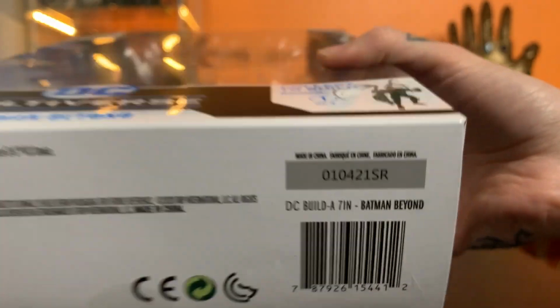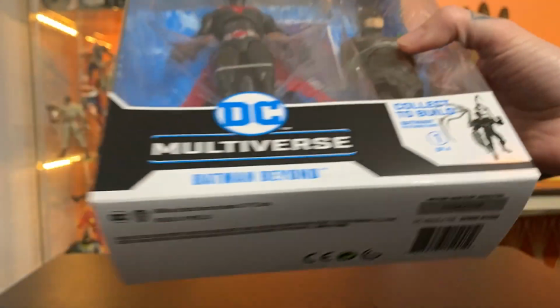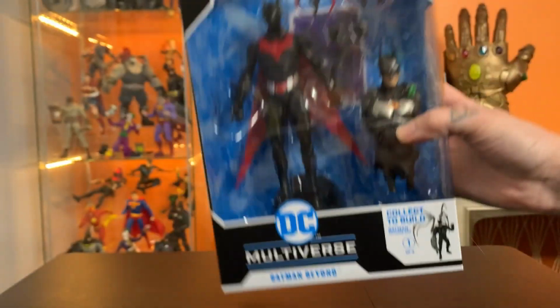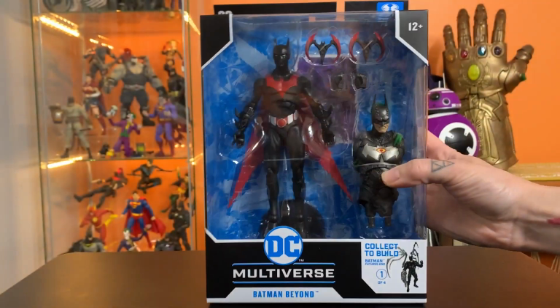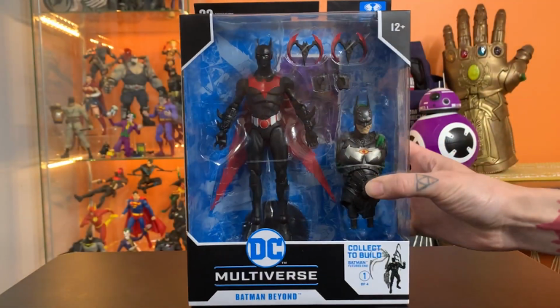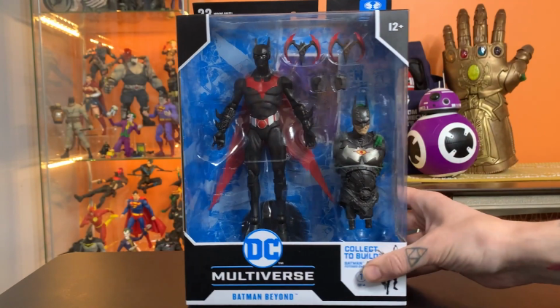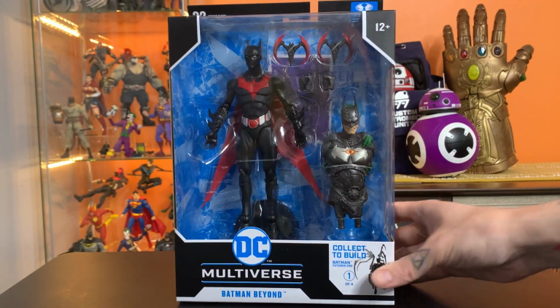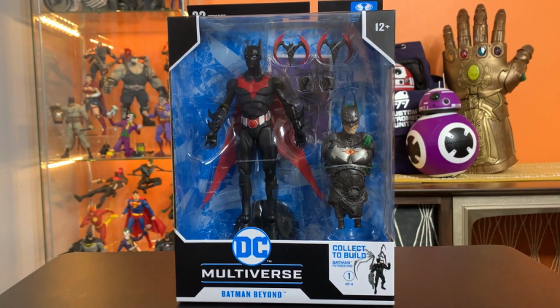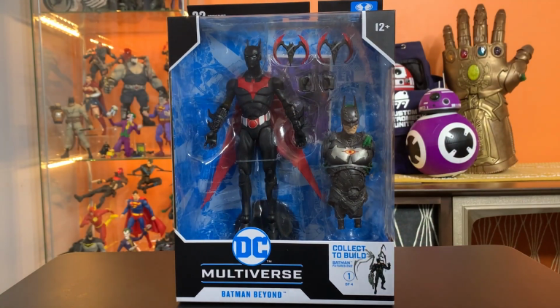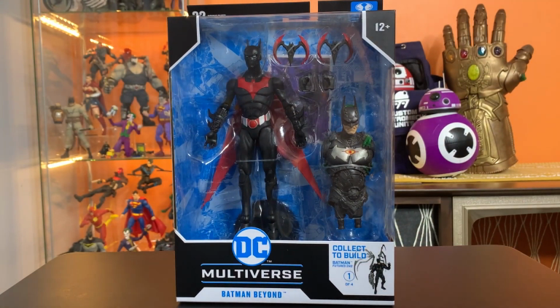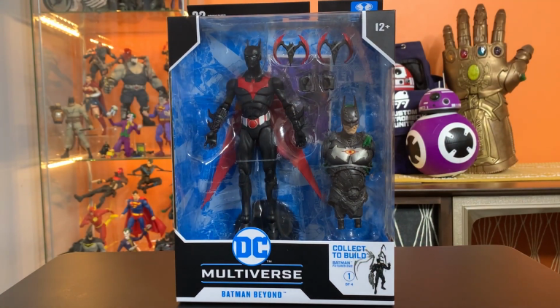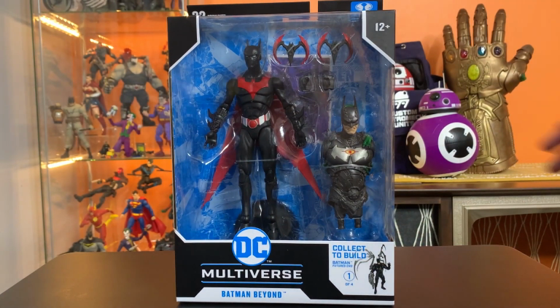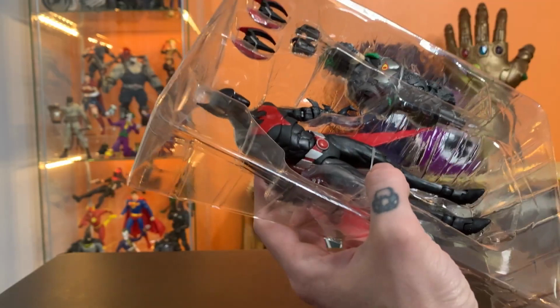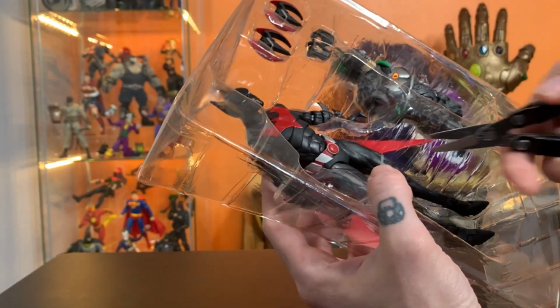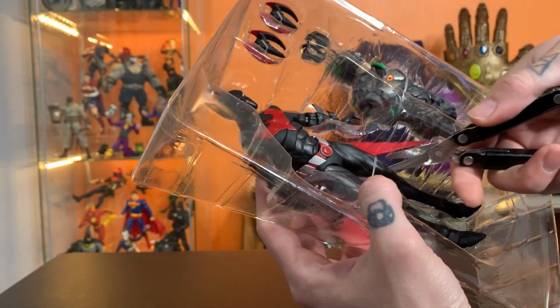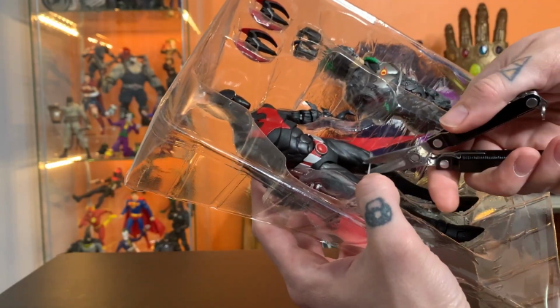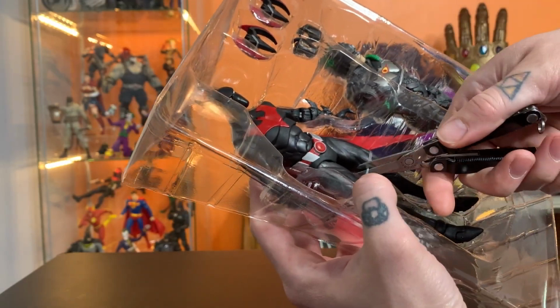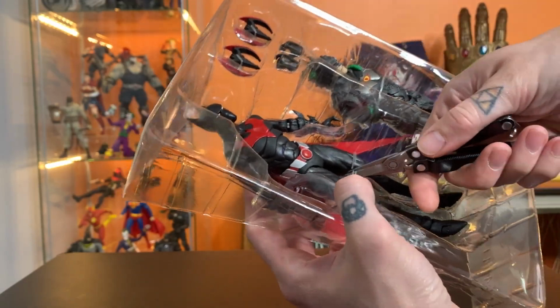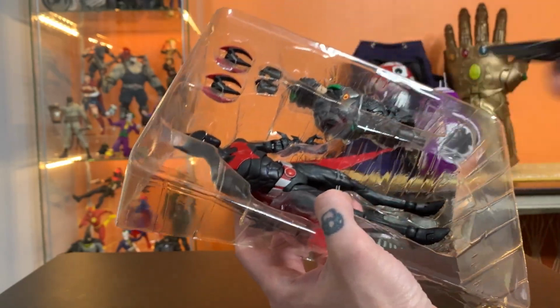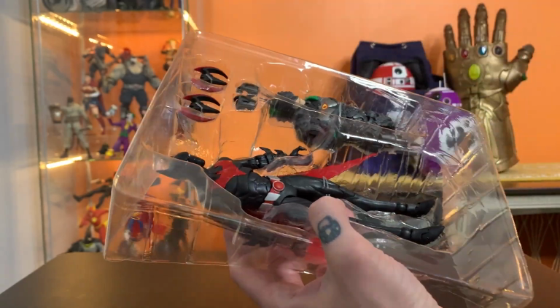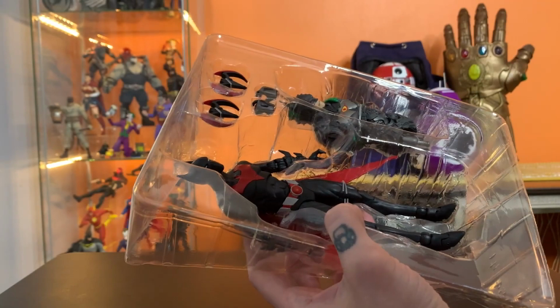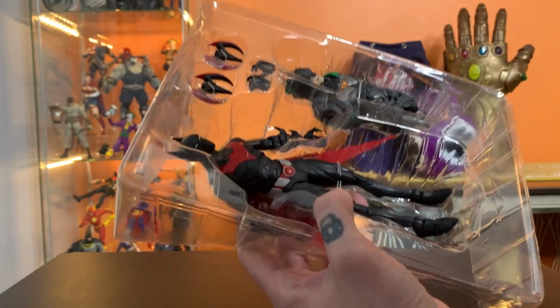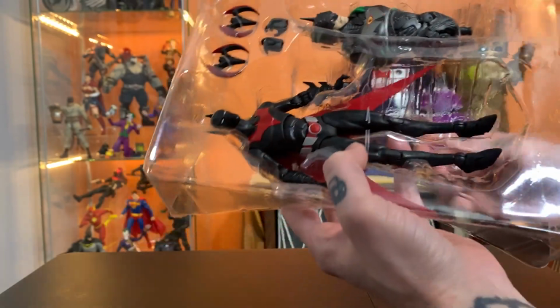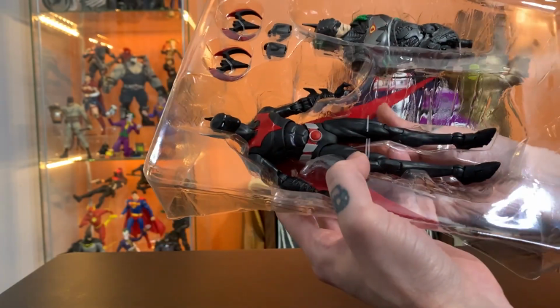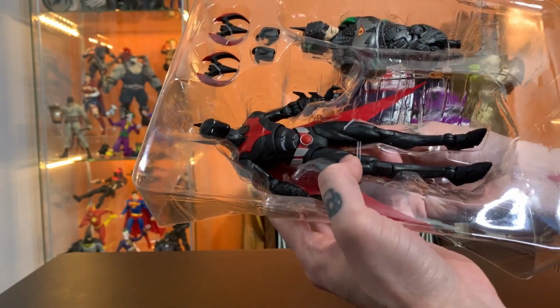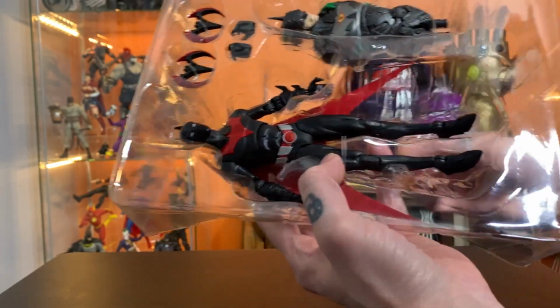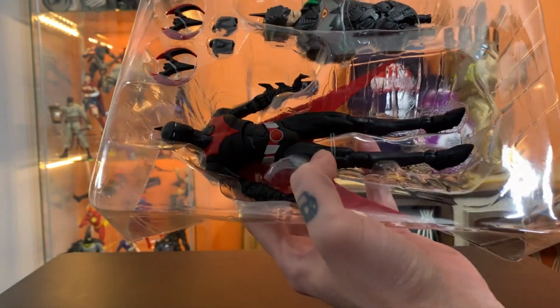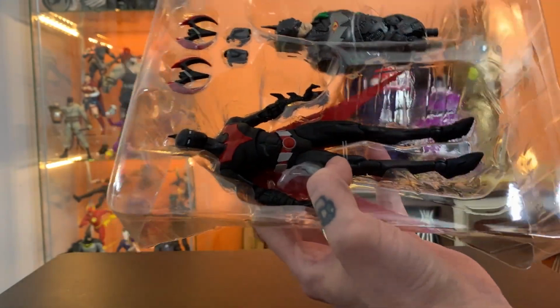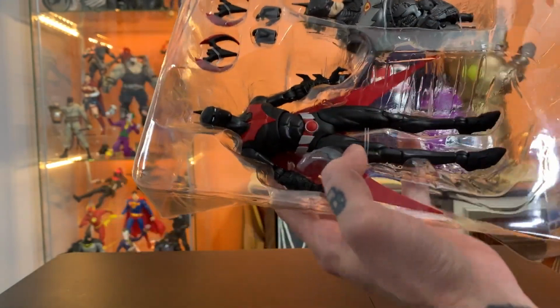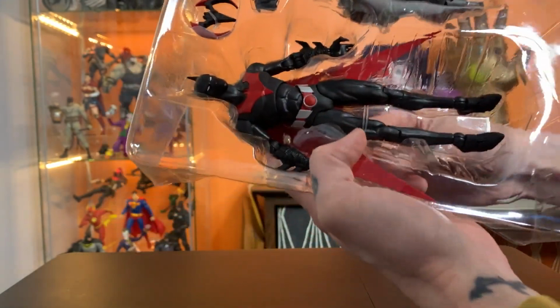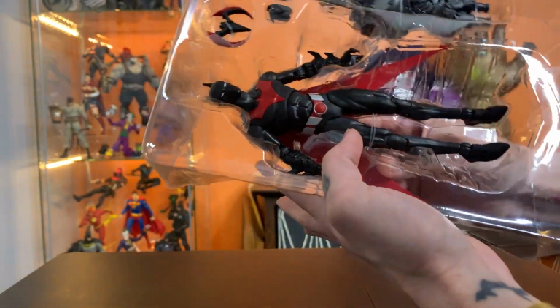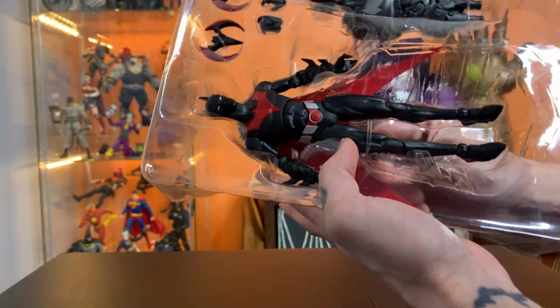There's that info if you need it. So I grew up on Batman the Animated Series and had kind of aged out of it by the time Batman Beyond came out.